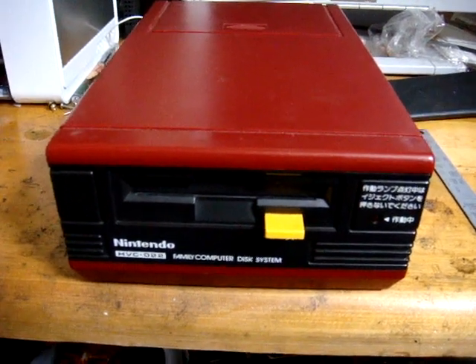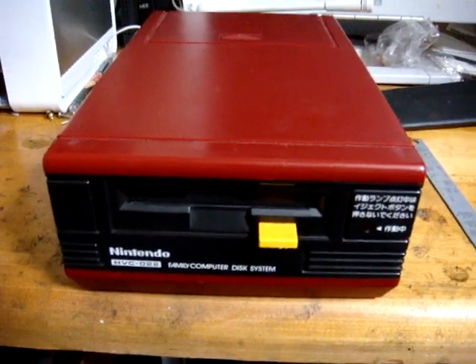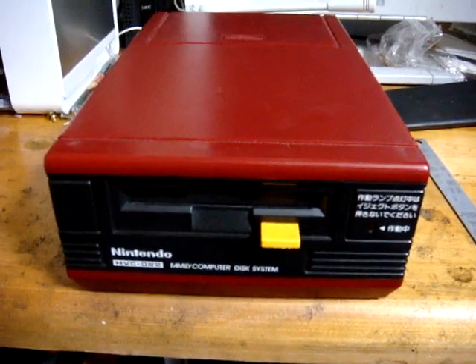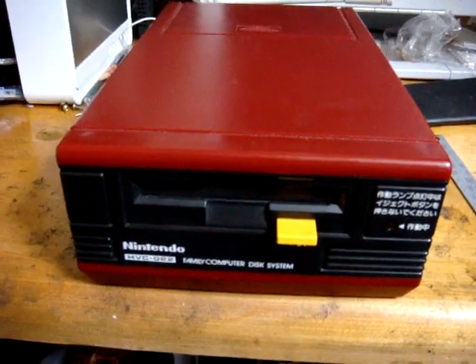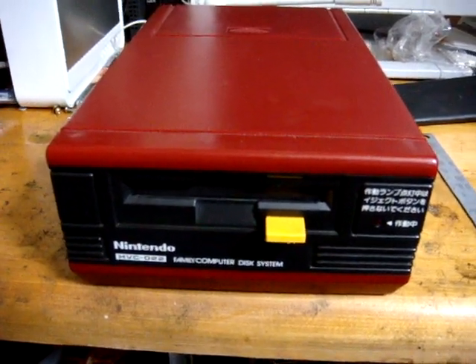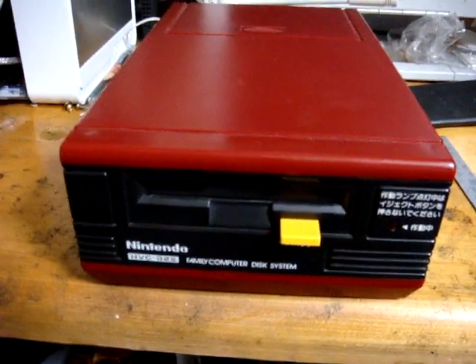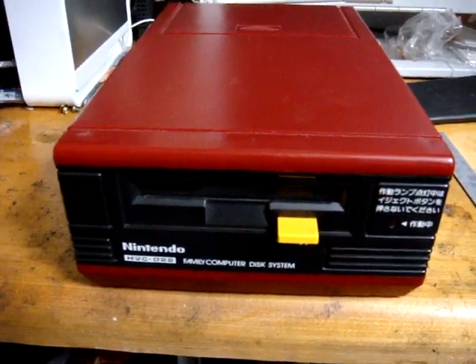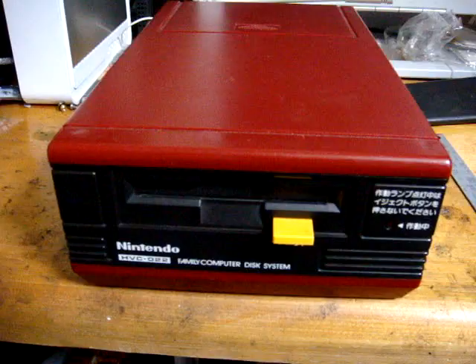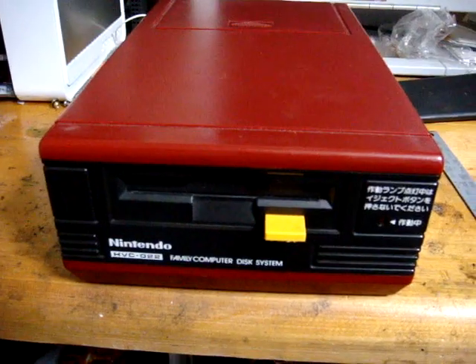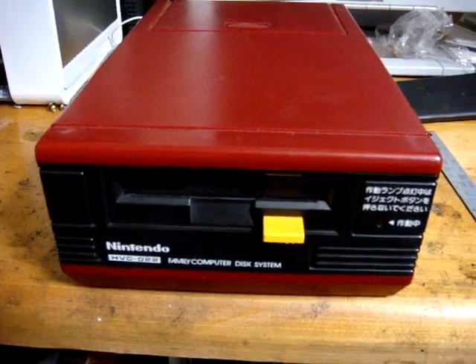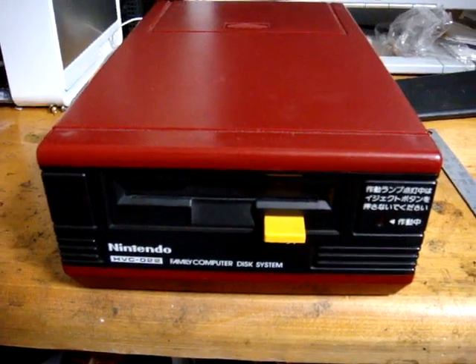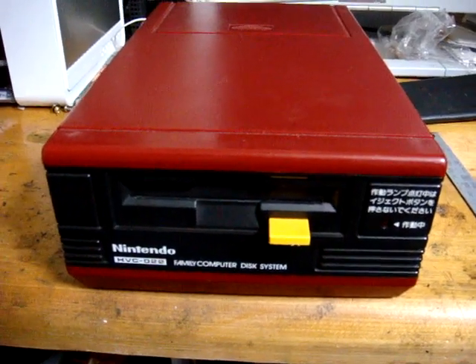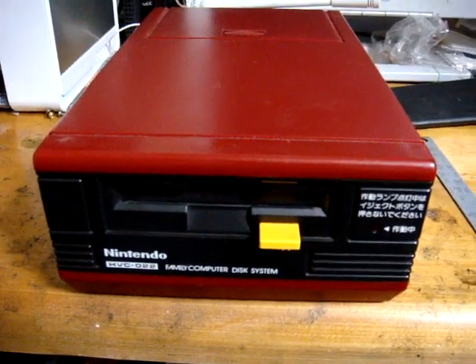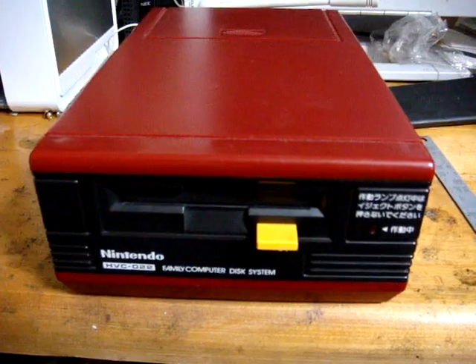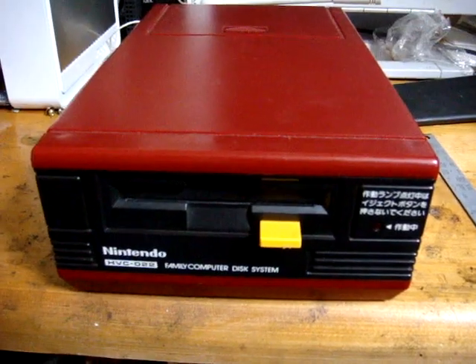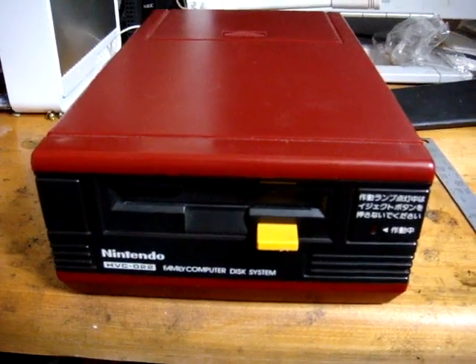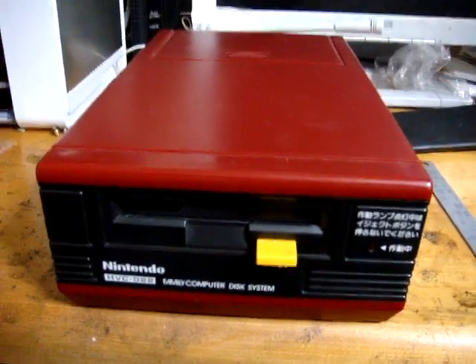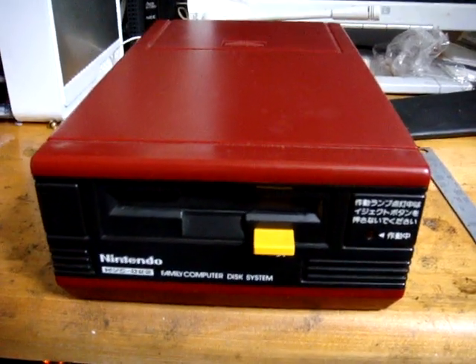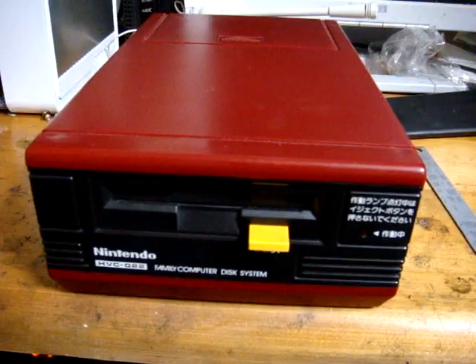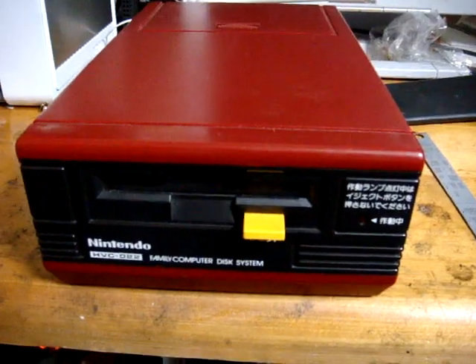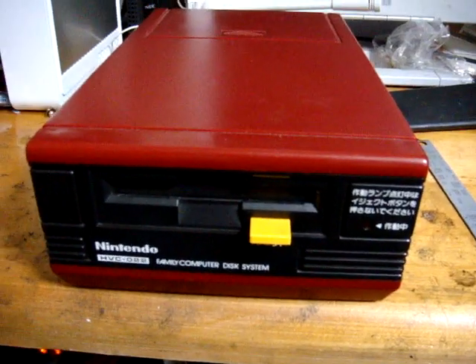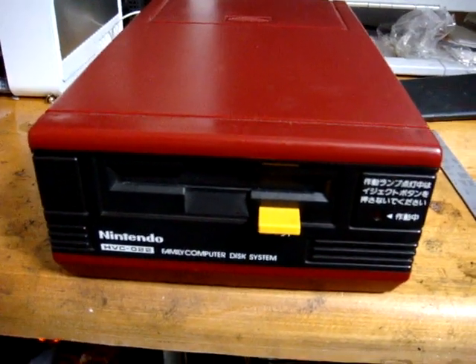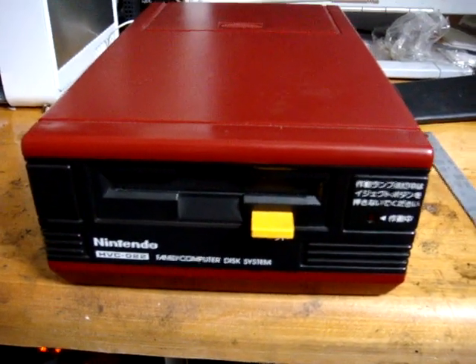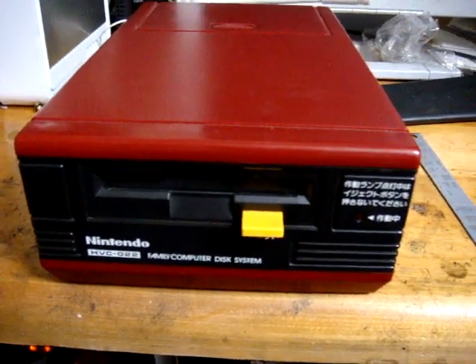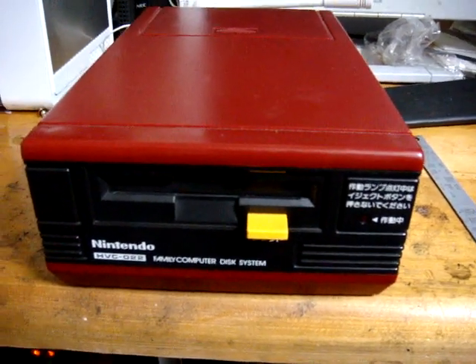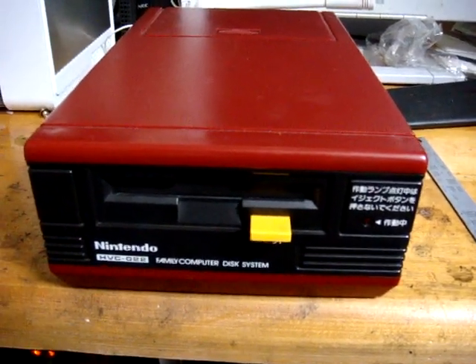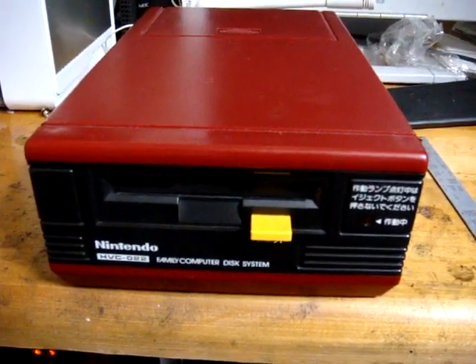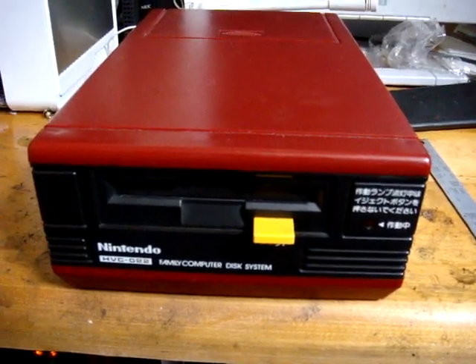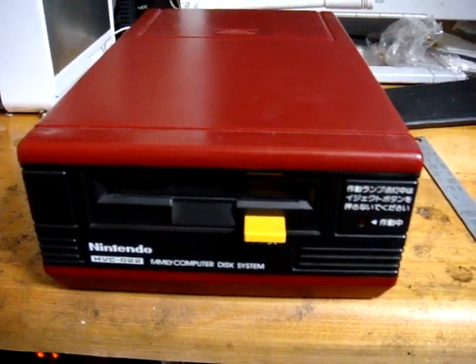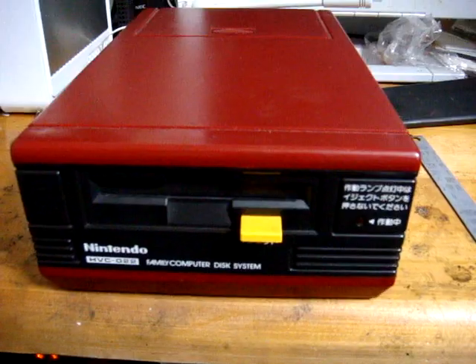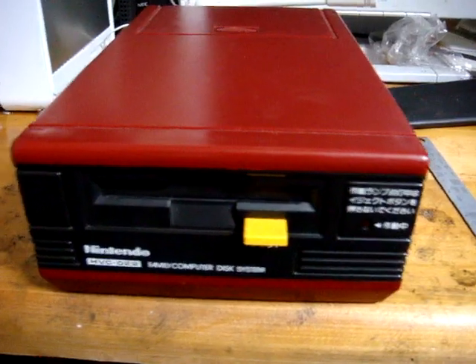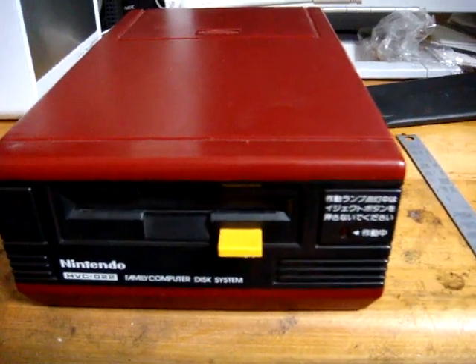Today I'm going to show you how to fix your Famicom disk system kind of inexpensively. I looked all over YouTube and tried to look on the net and stuff to see if I could find a video on how to do it, but I think this might be the first one.